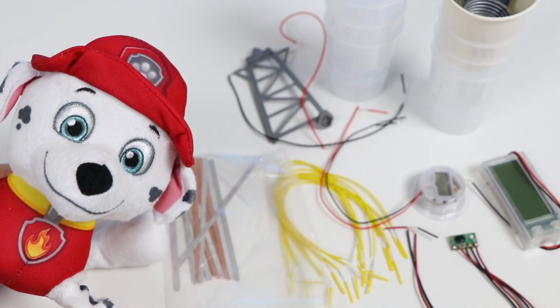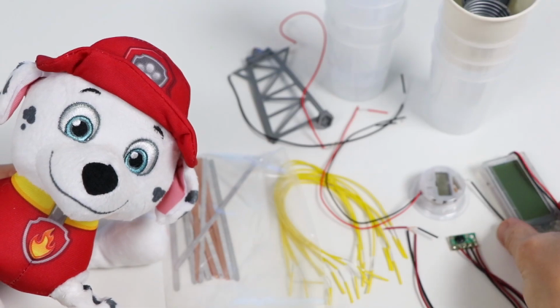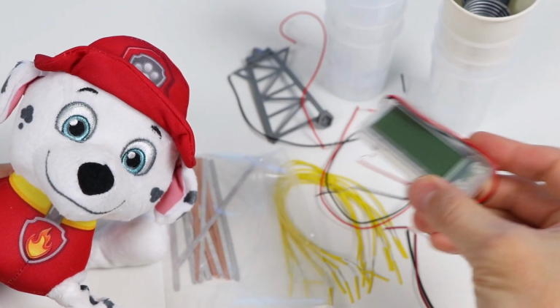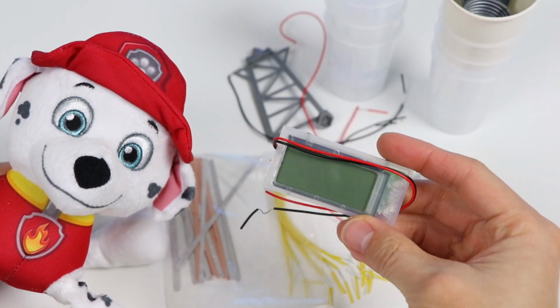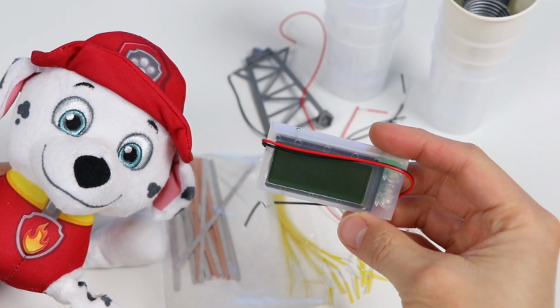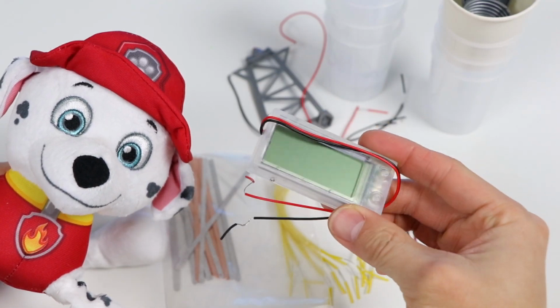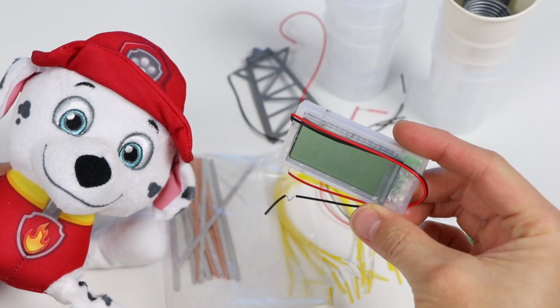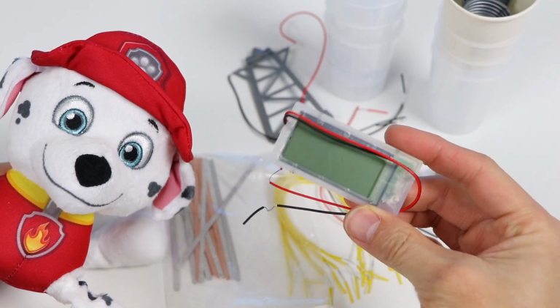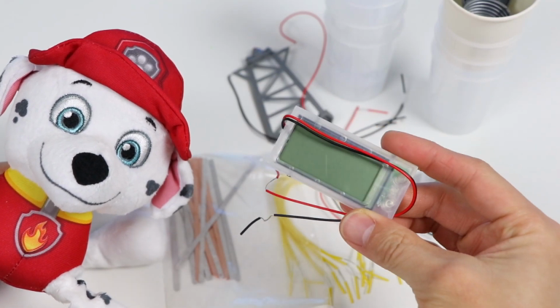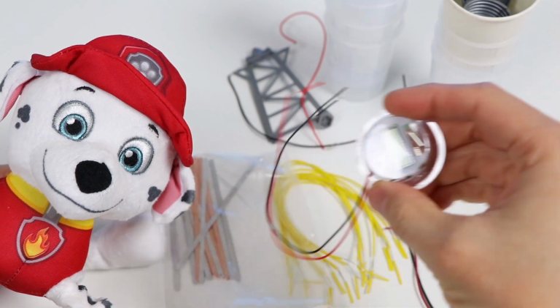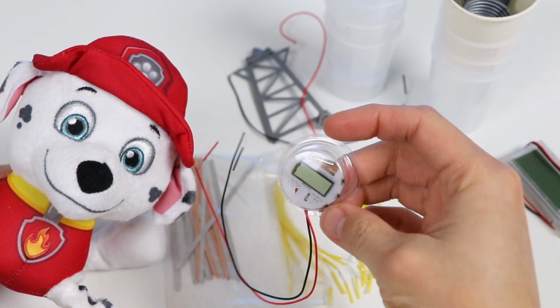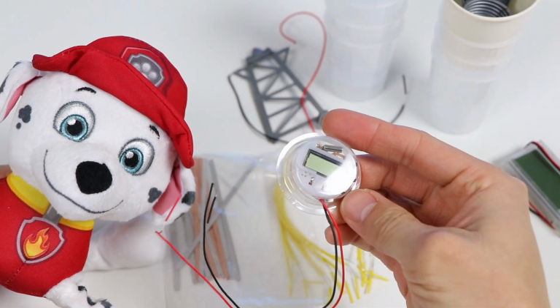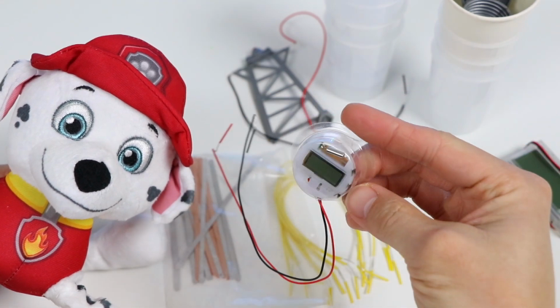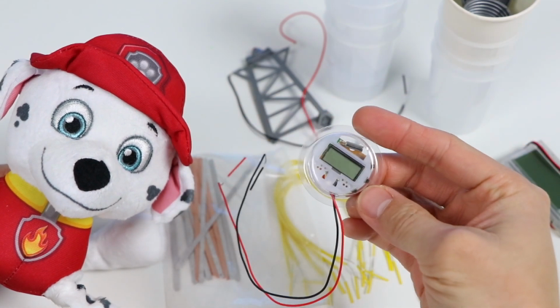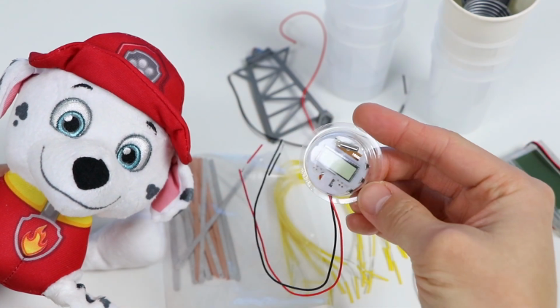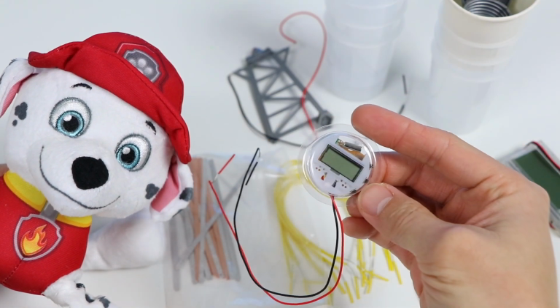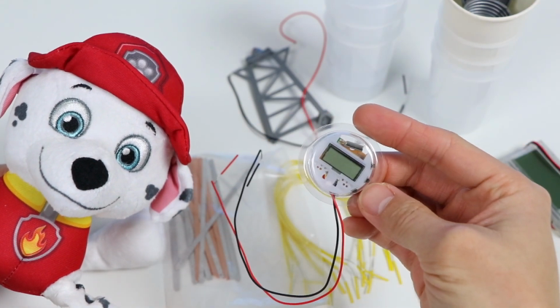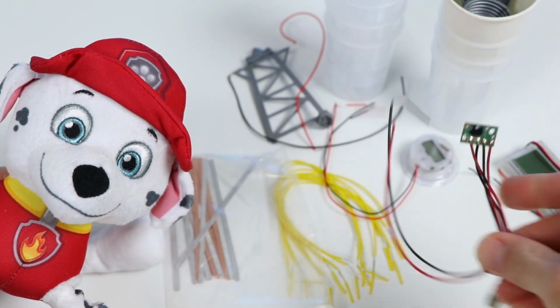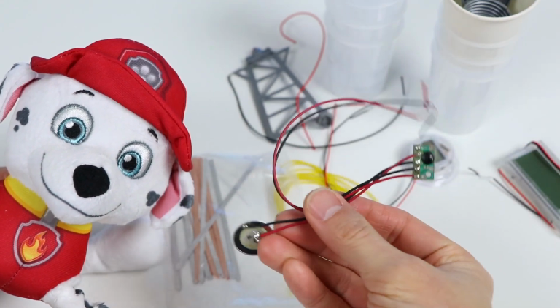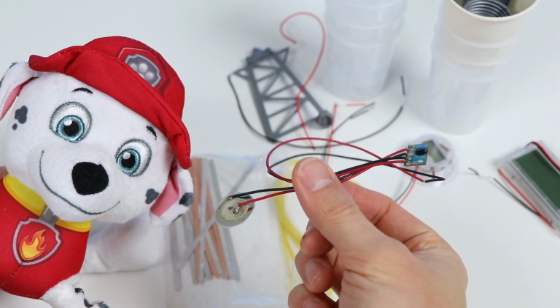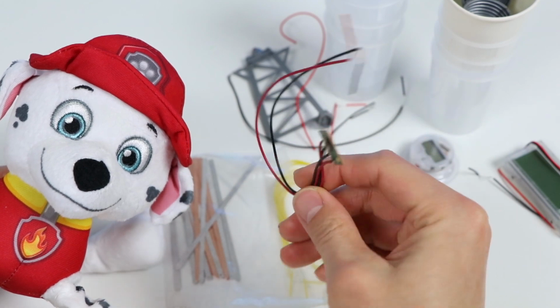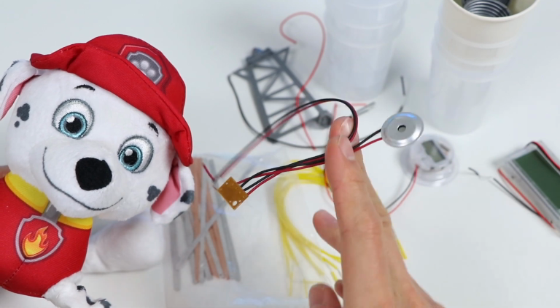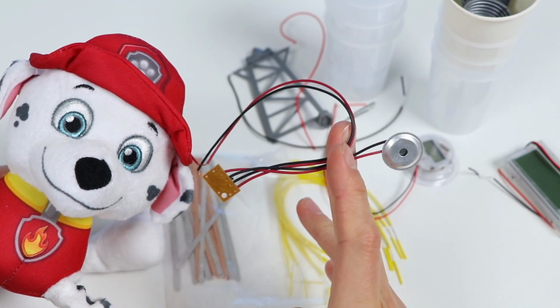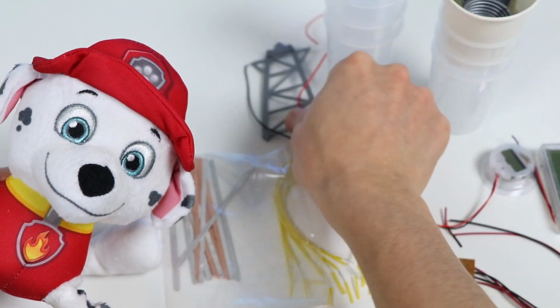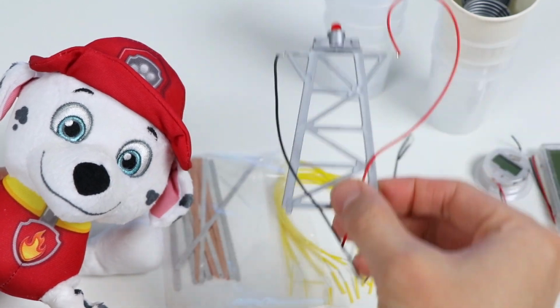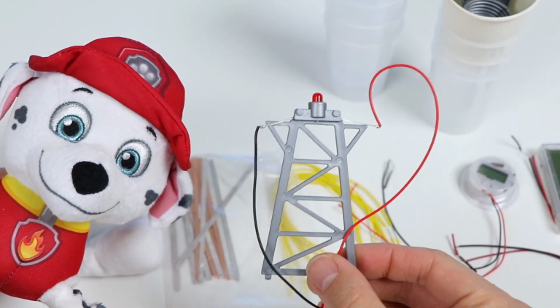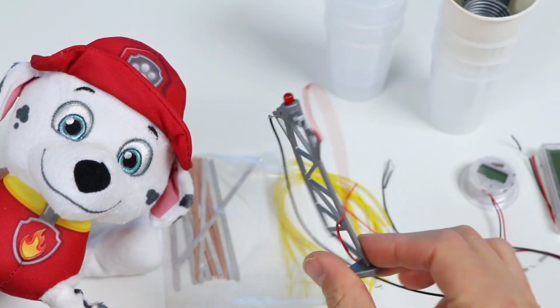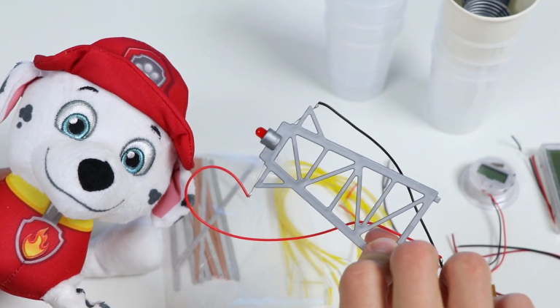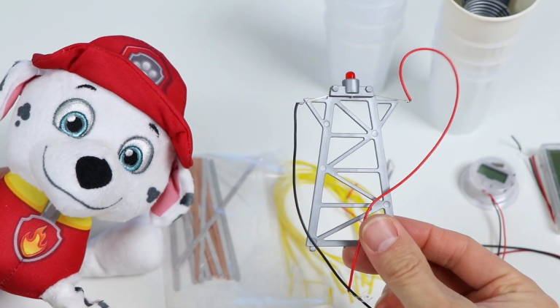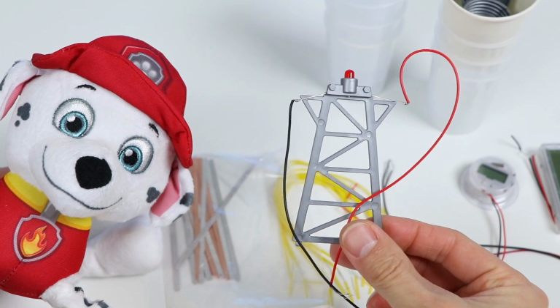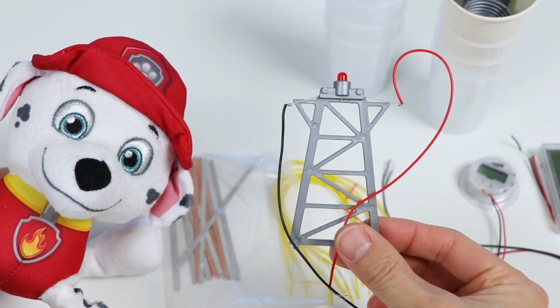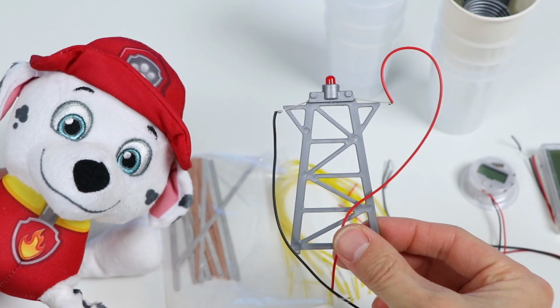However, if we do it right, we should be able to power this digital clock, we'll be able to power this LCD display clock as well. This is a sound chip we can test out, and we can also power up this lighthouse. We'll be testing all four of these items today.